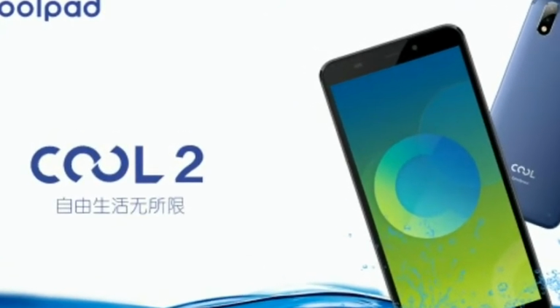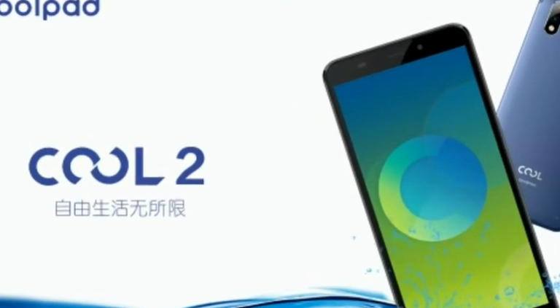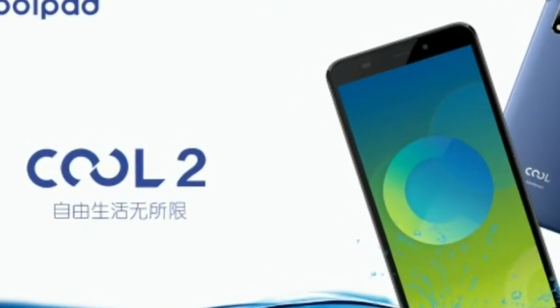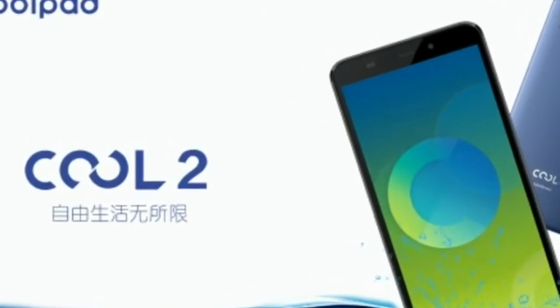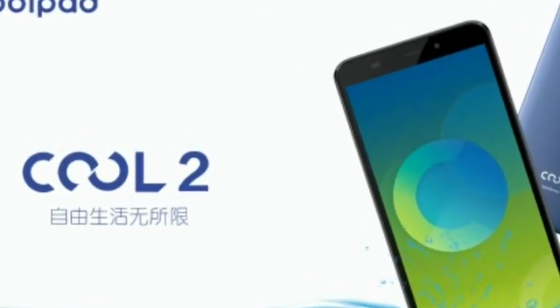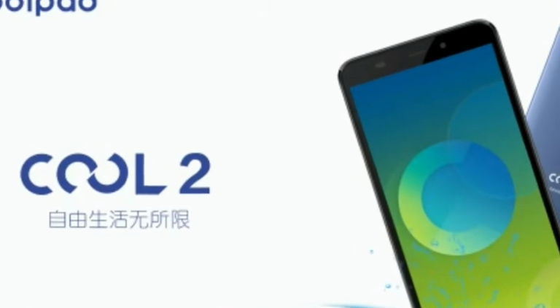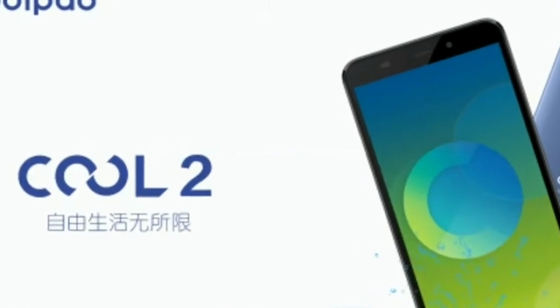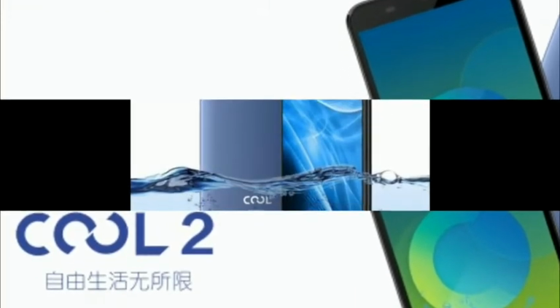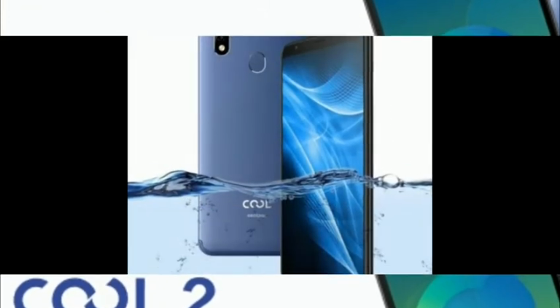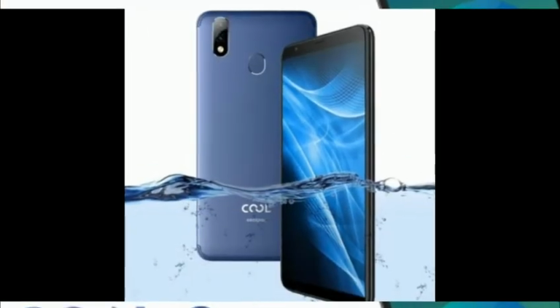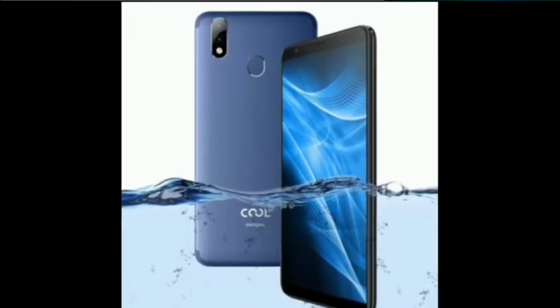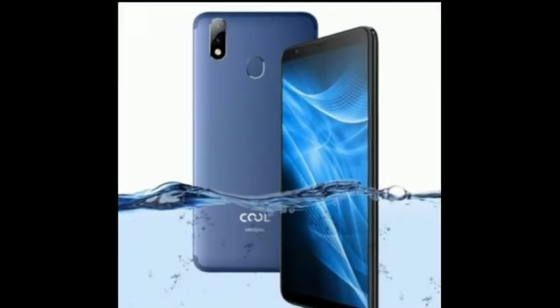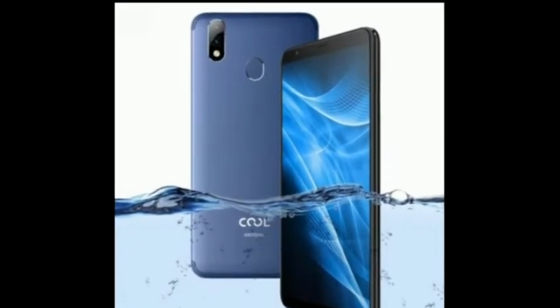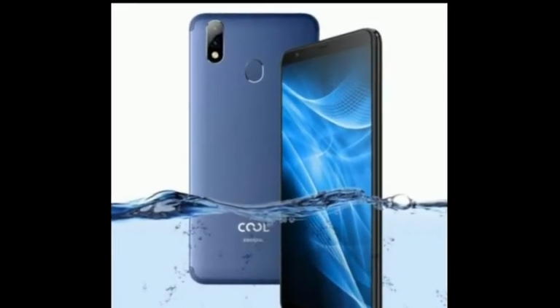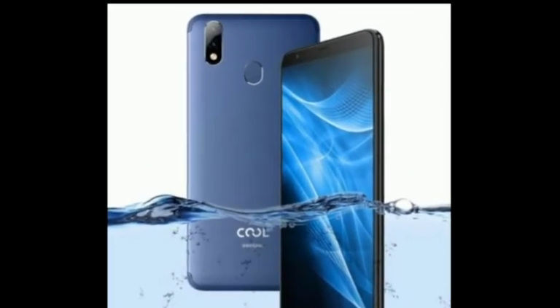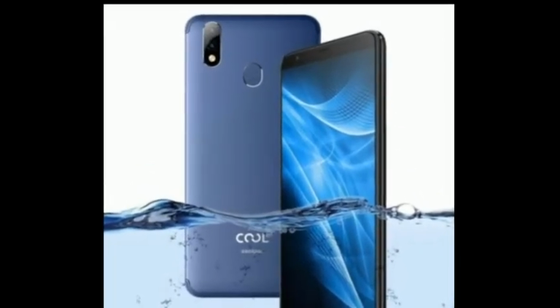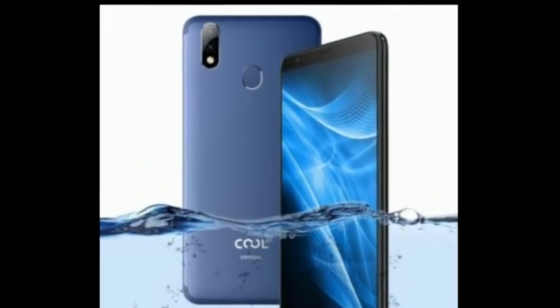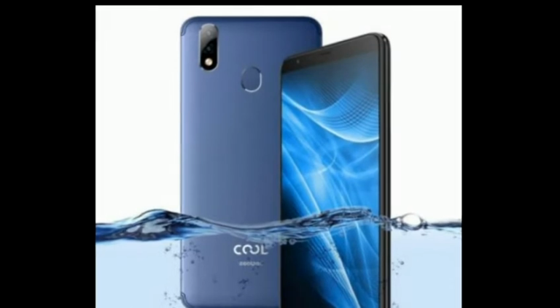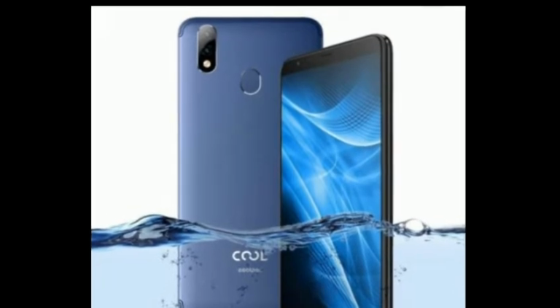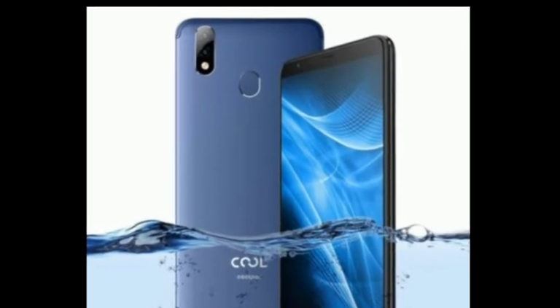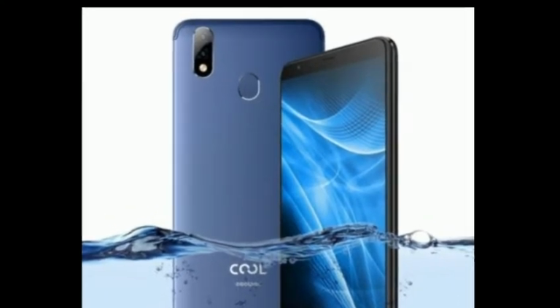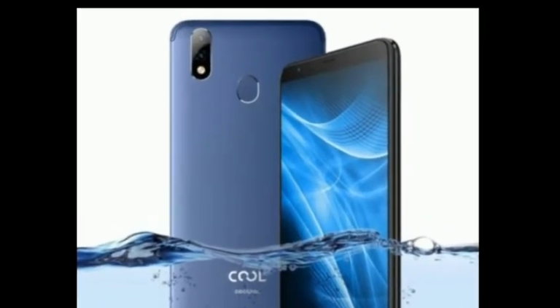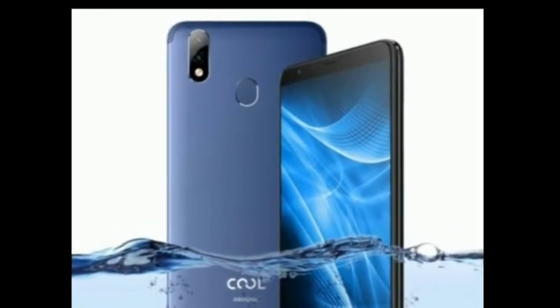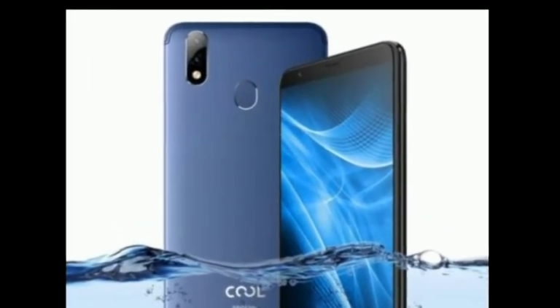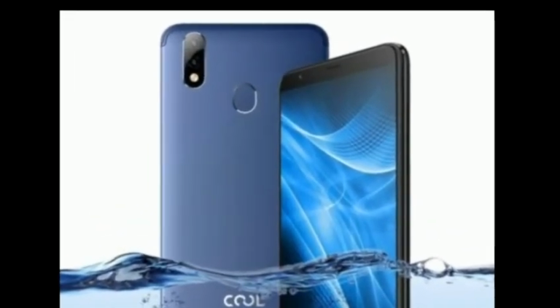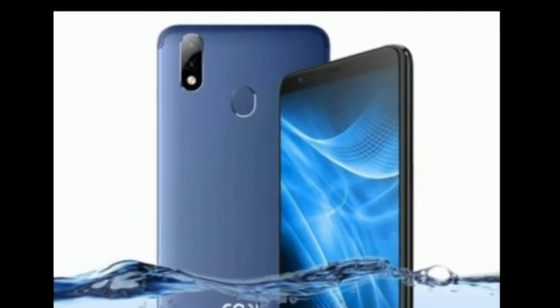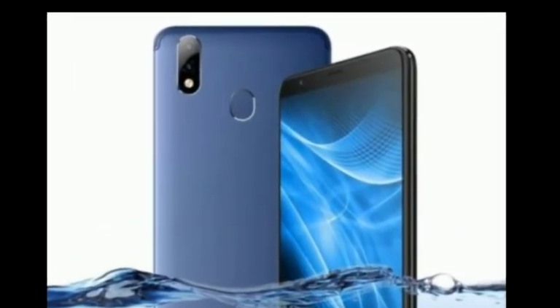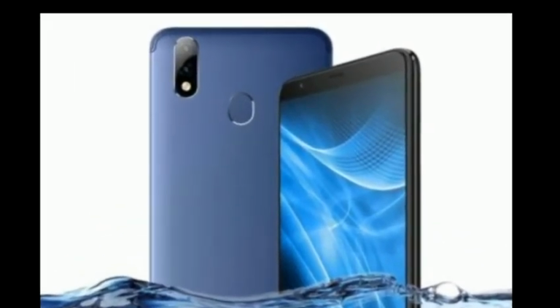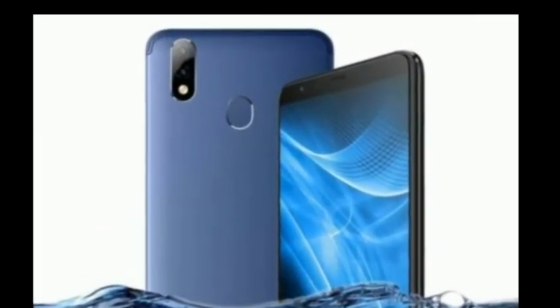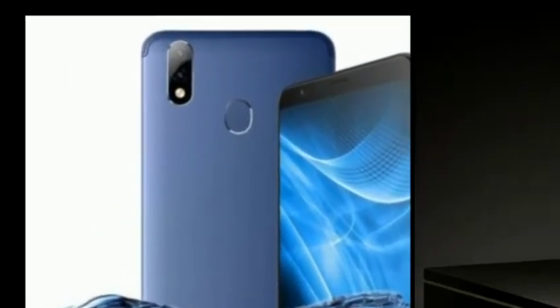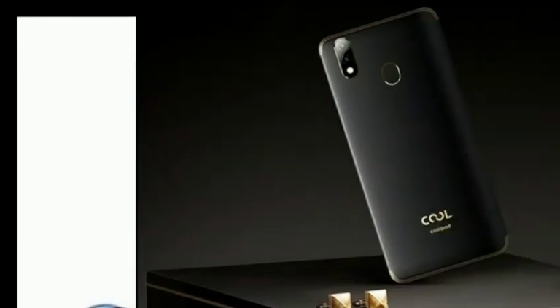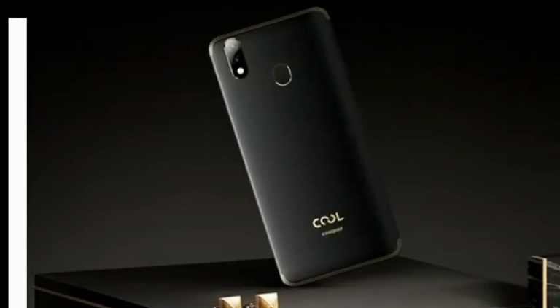Chinese smartphone brand Coolpad has launched the Coolpad Cool2 smartphone in China. The company has neither revealed its pricing nor its availability details as of now. The device has been launched only in China but it is also expected to be soon launched in India as well.